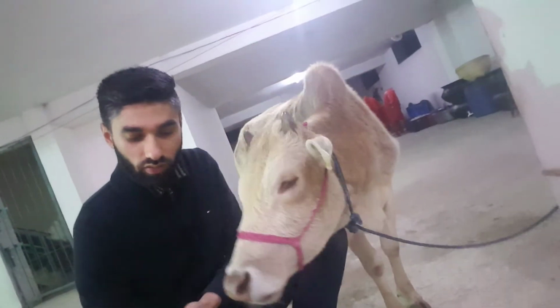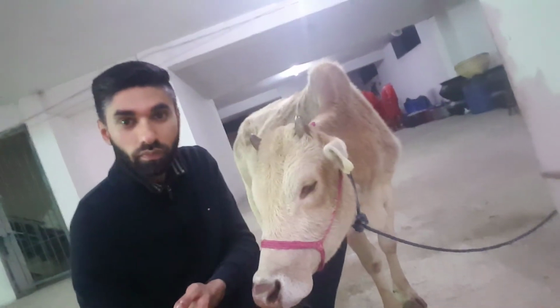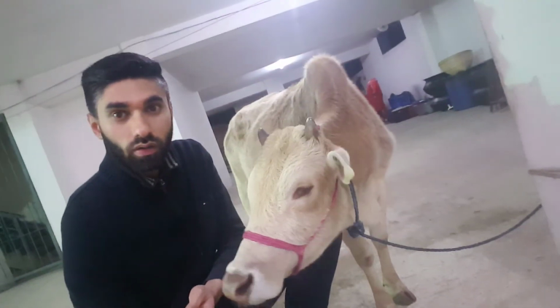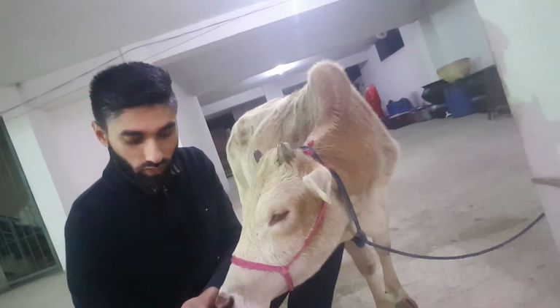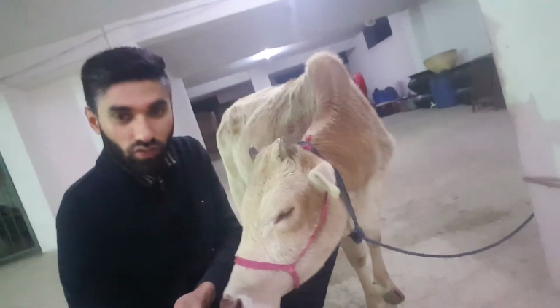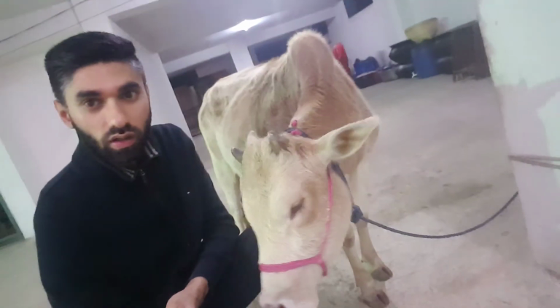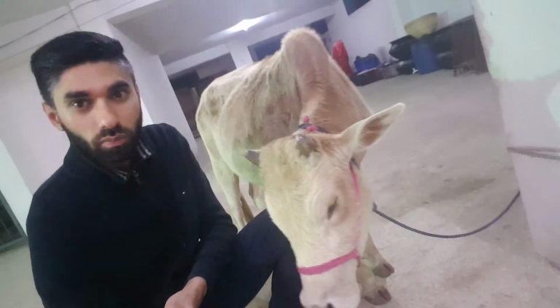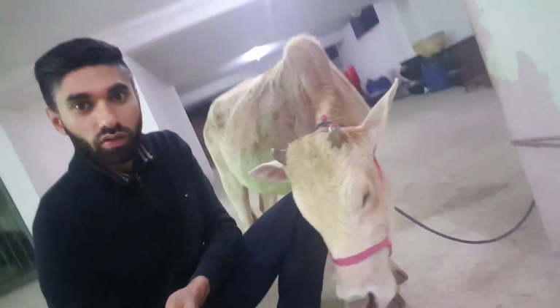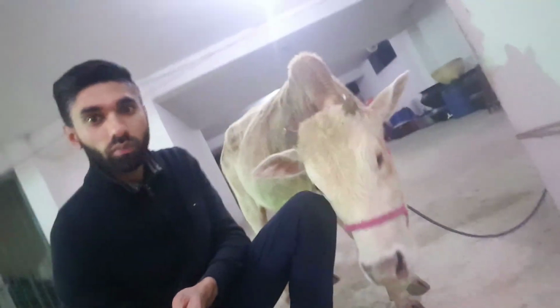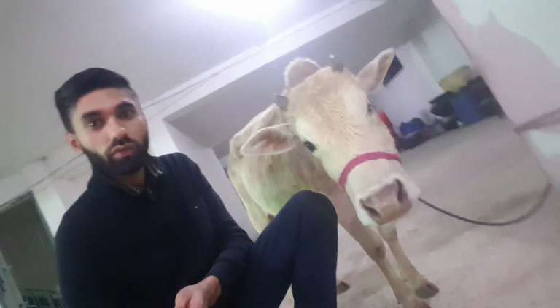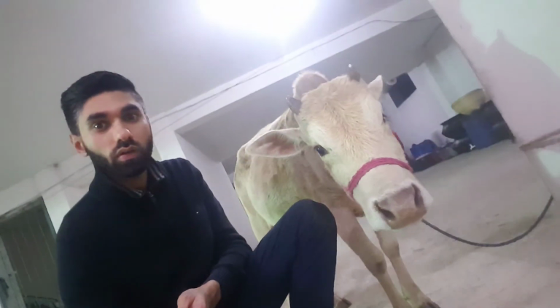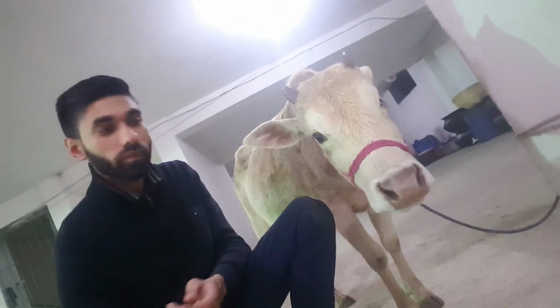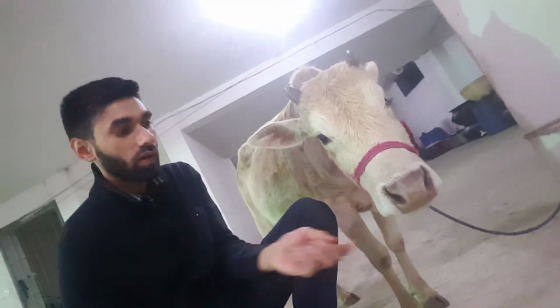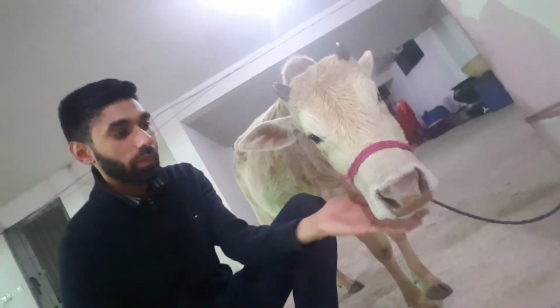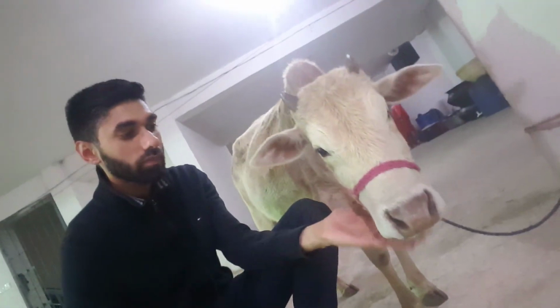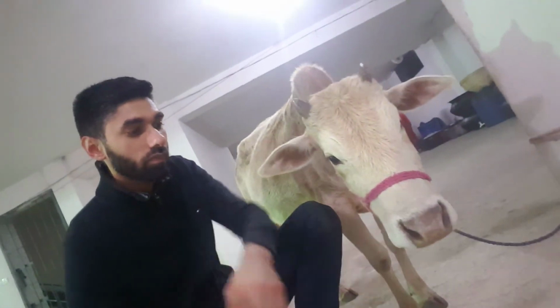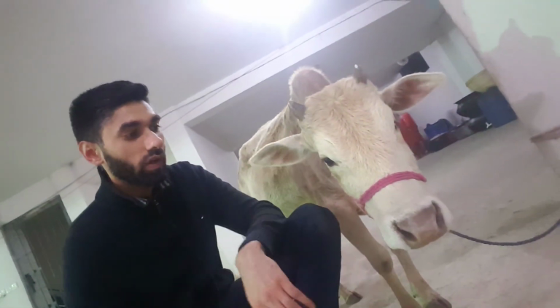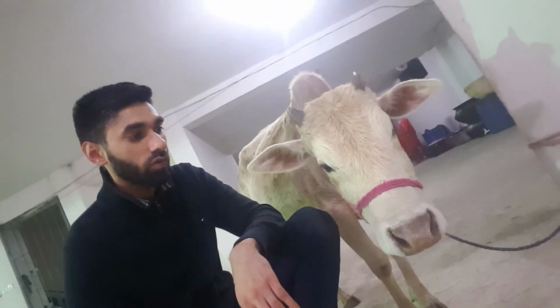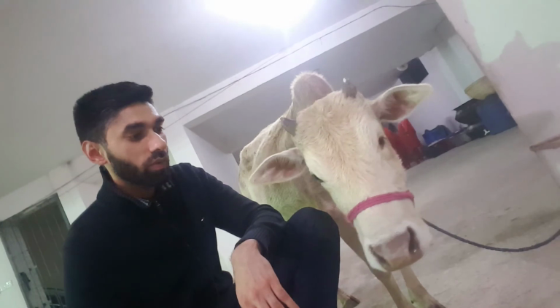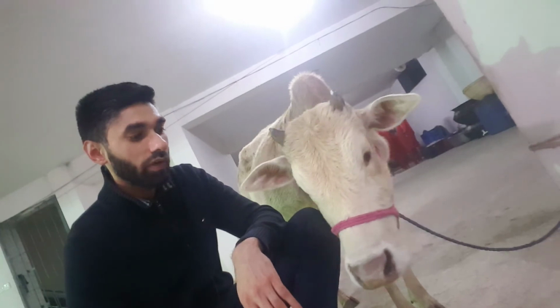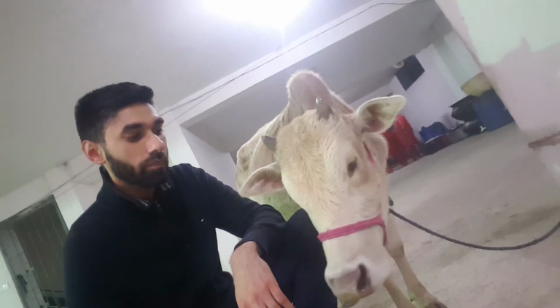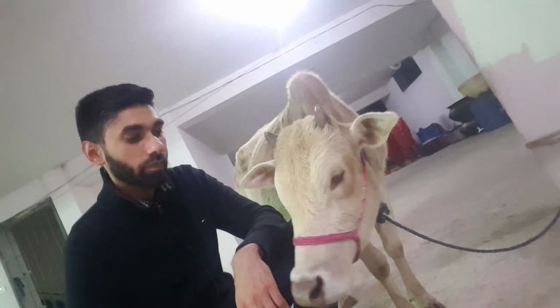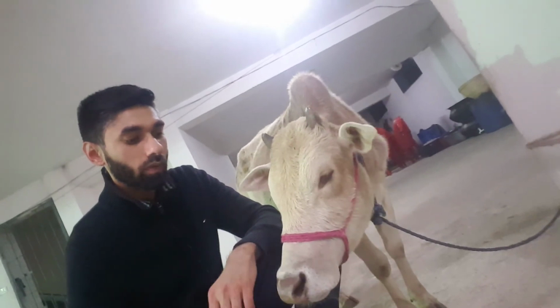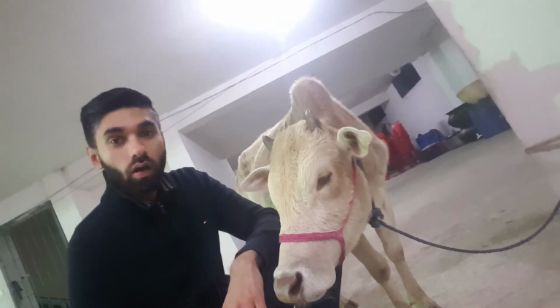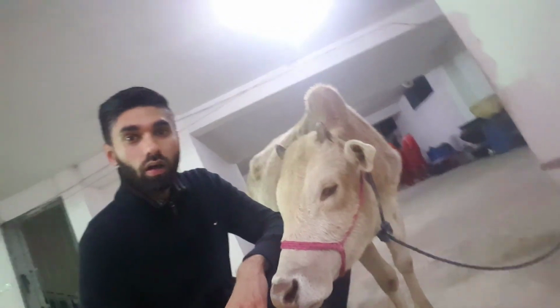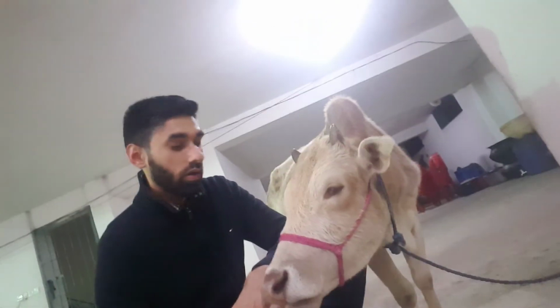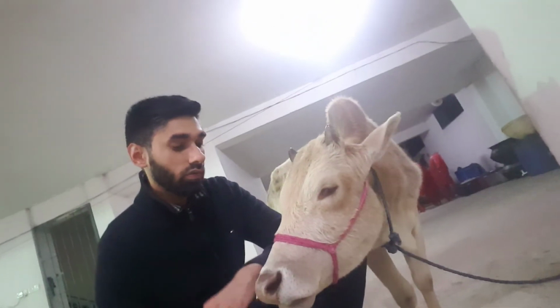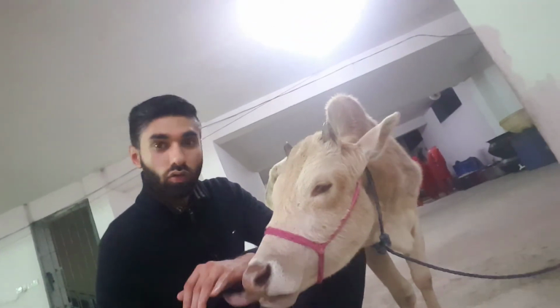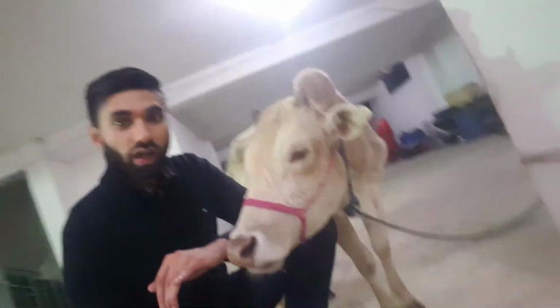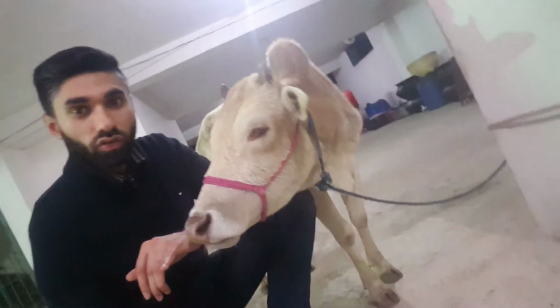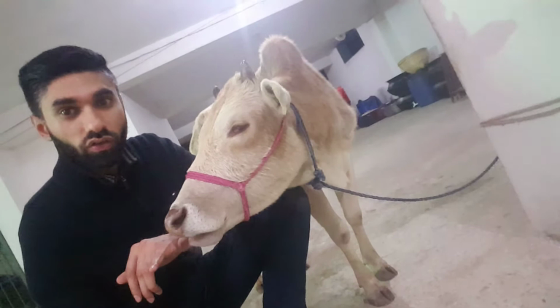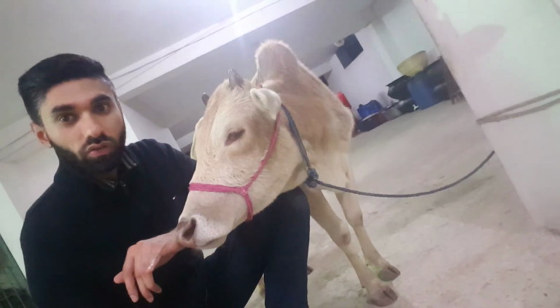Can you see him? He thinks my hand is some sort of food. Hi Billy, thank you very much for being in my video. And don't forget to subscribe!